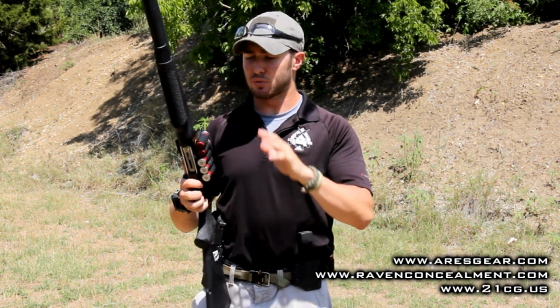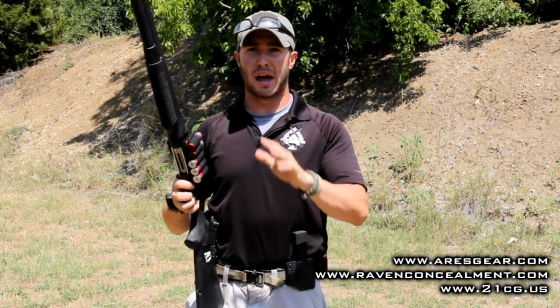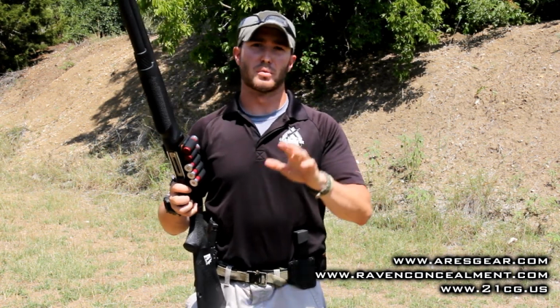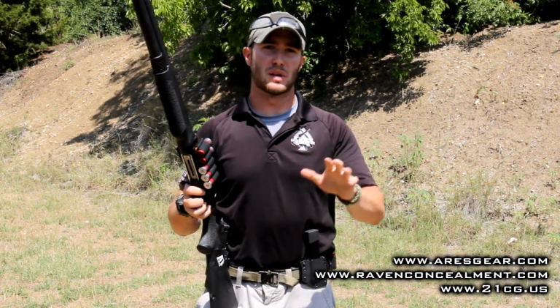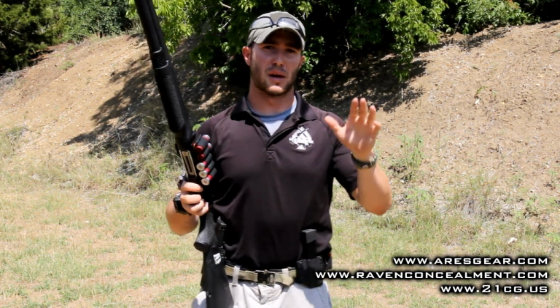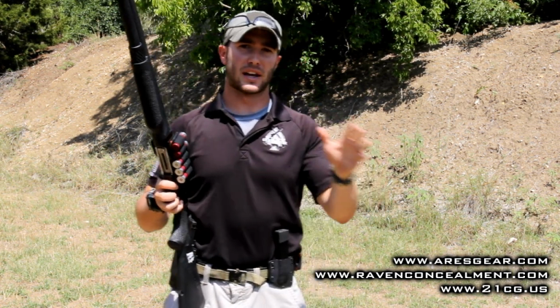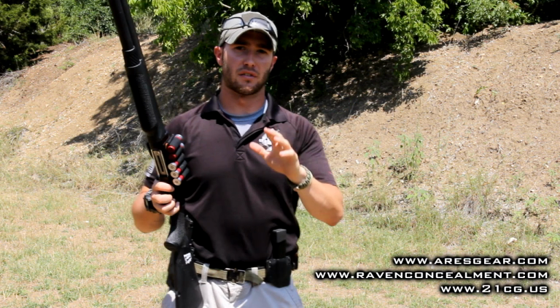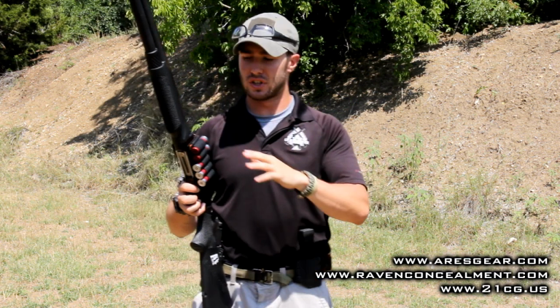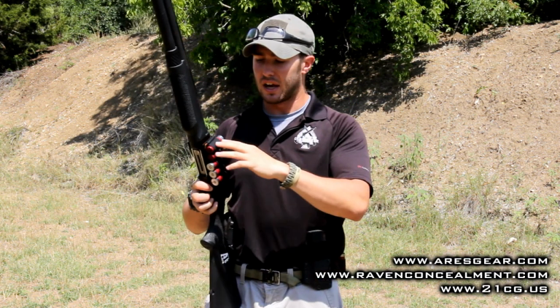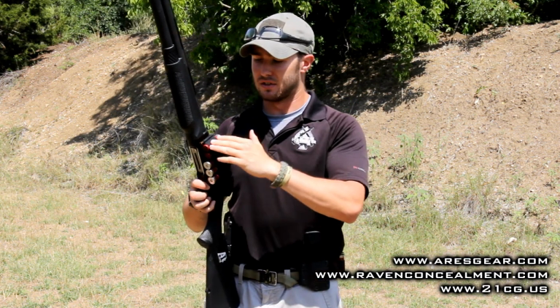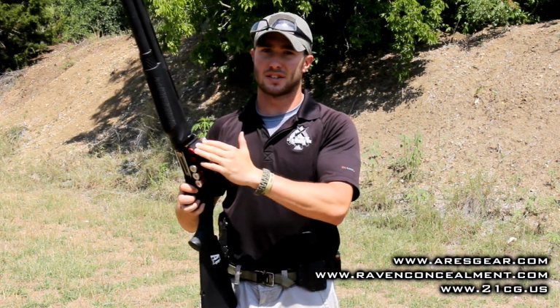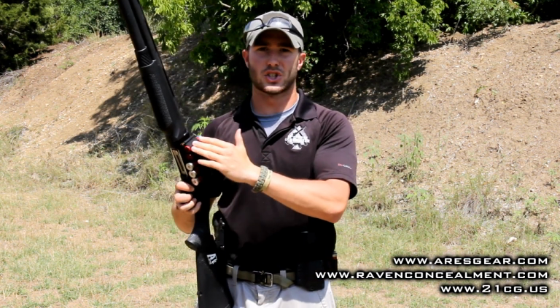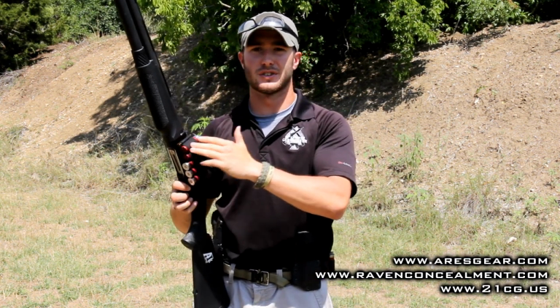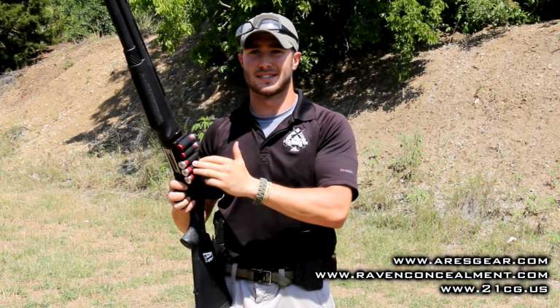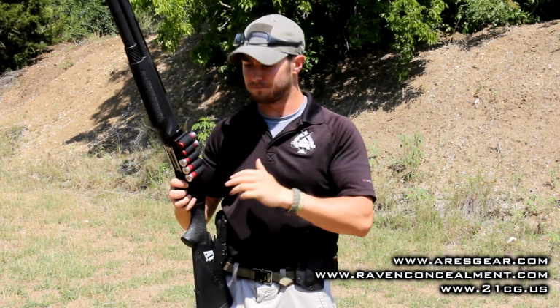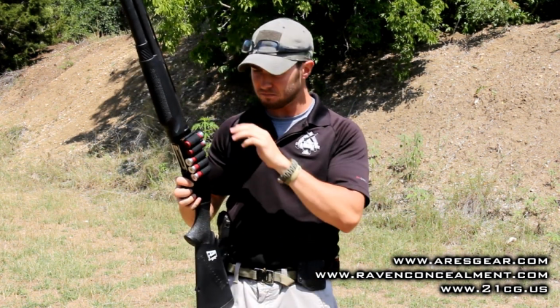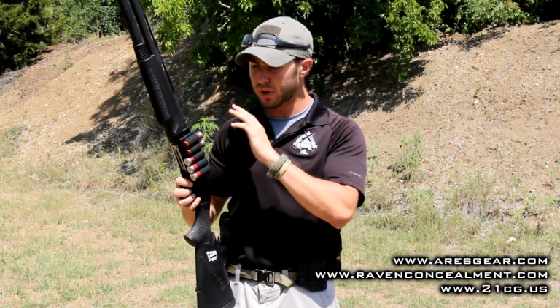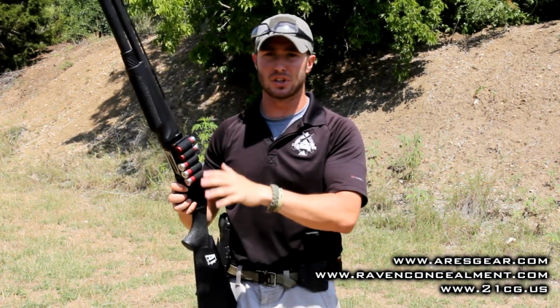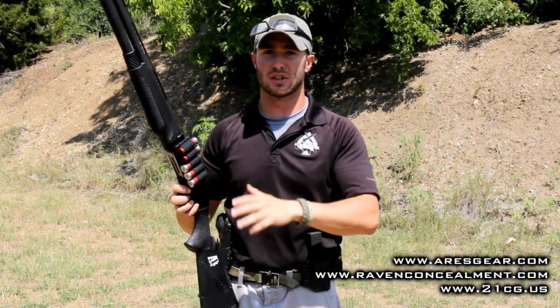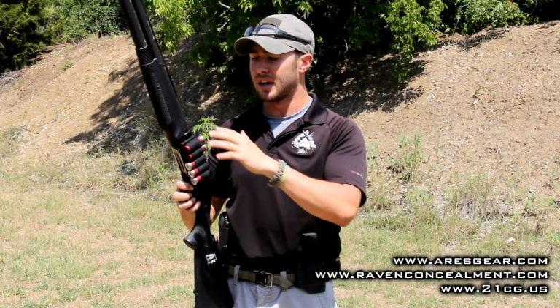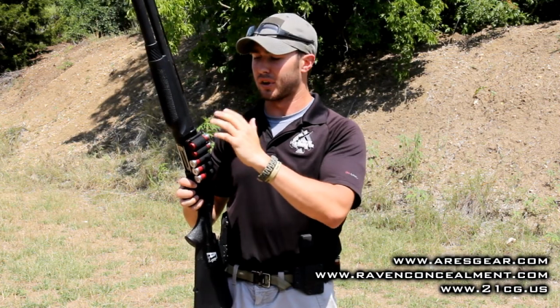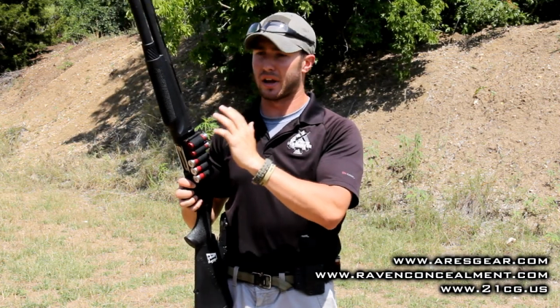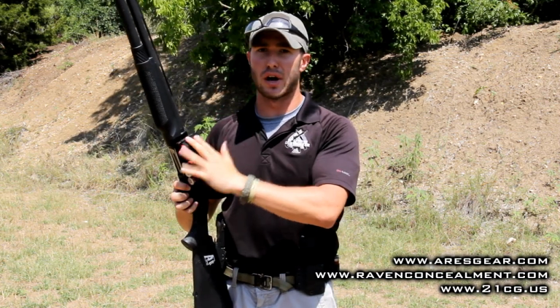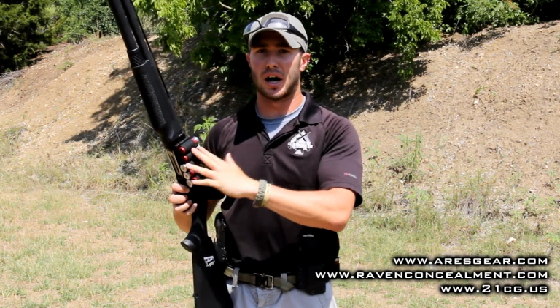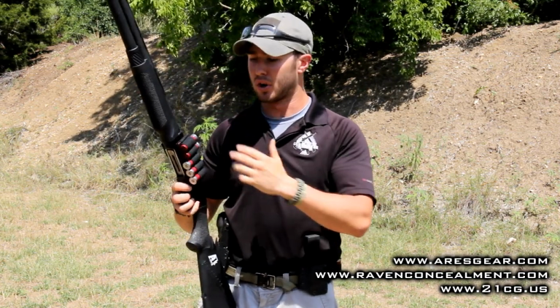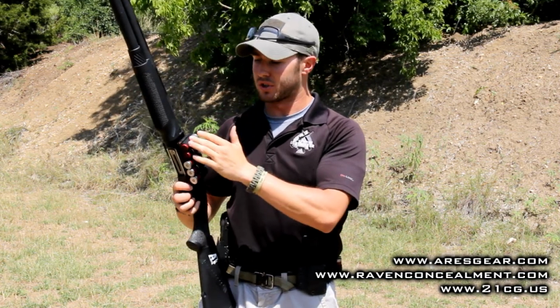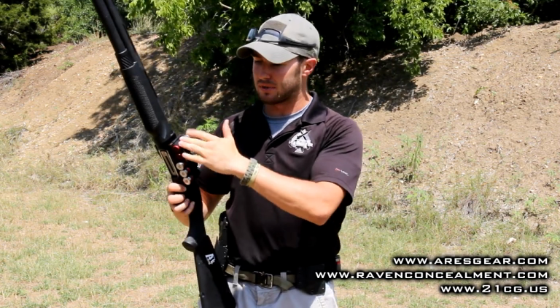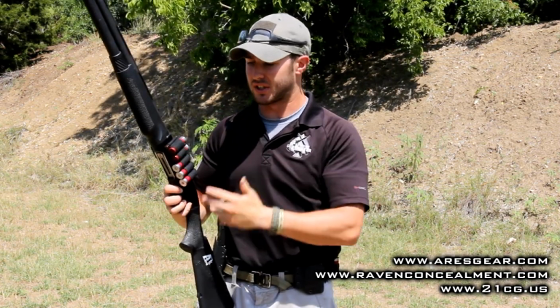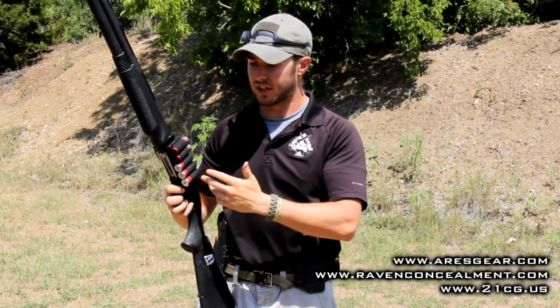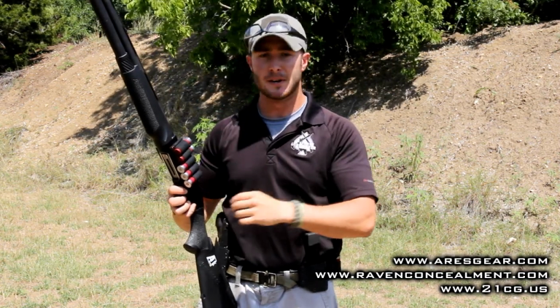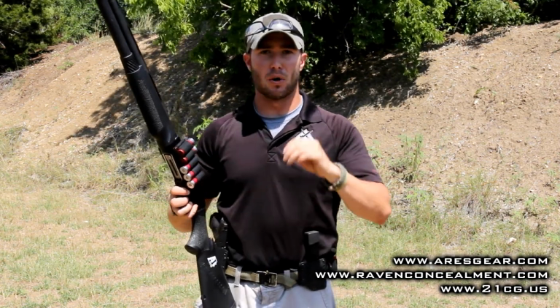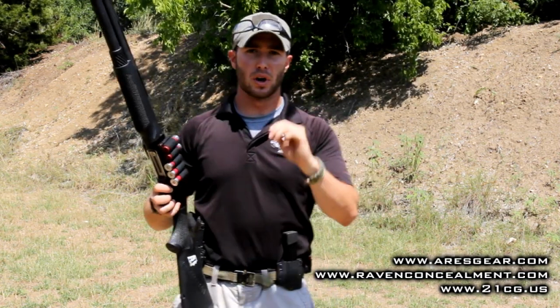The best real balance we see between practicality and efficiency is the shot shell side saddle. We see these commonly — they're either made out of metal, polymer, or sometimes elastic like this one.